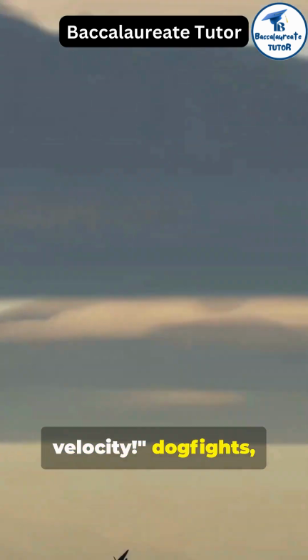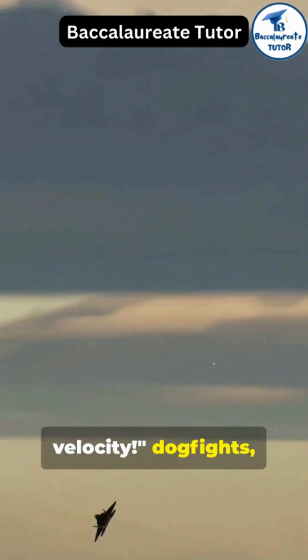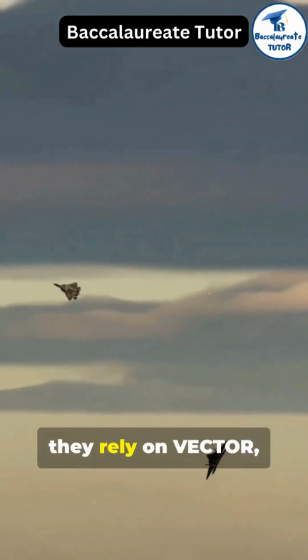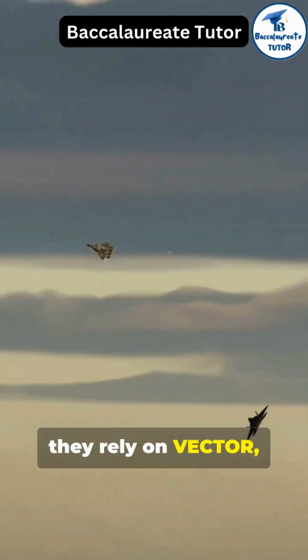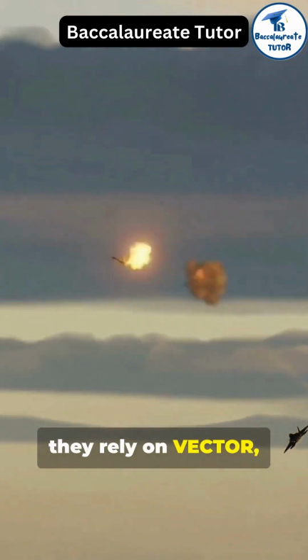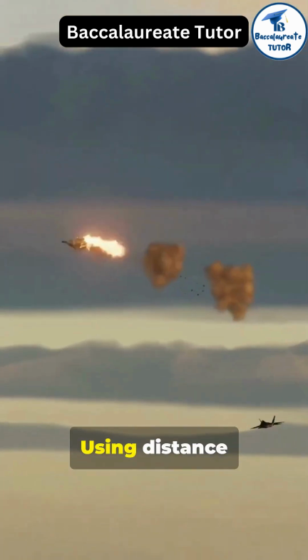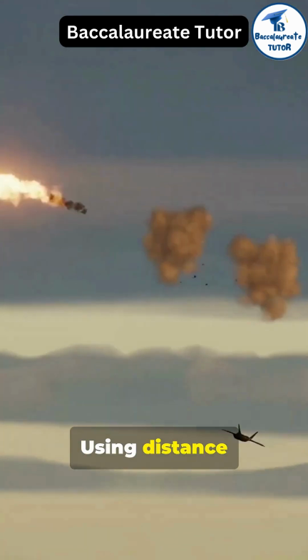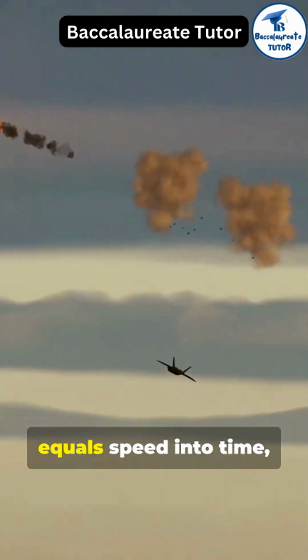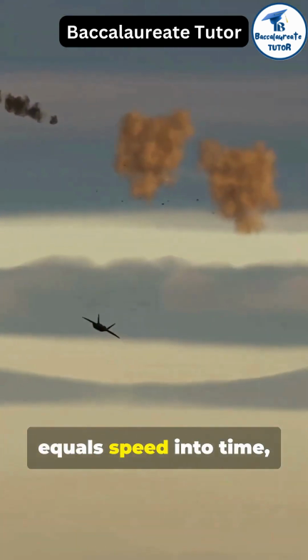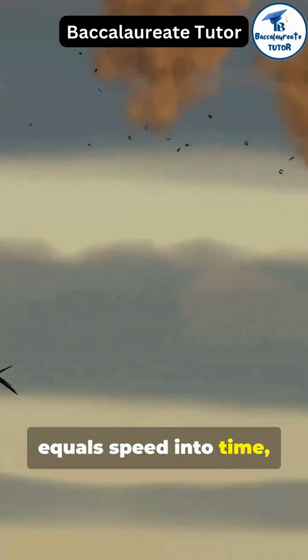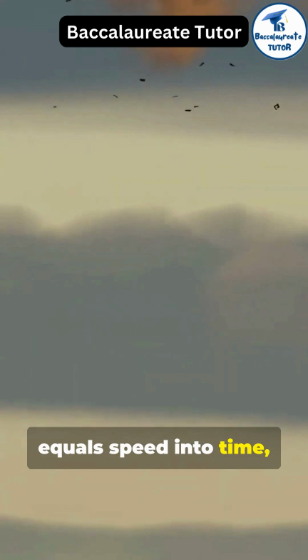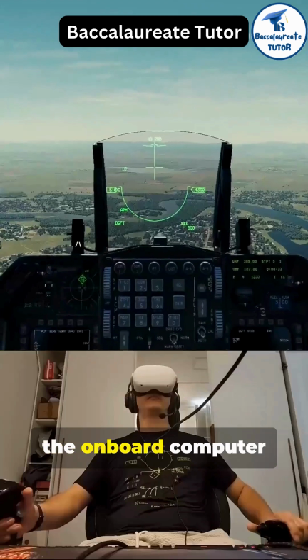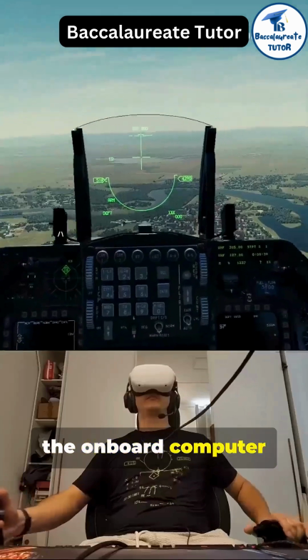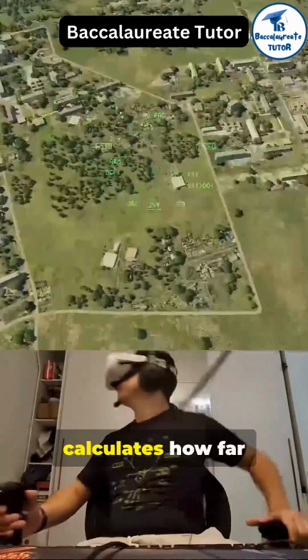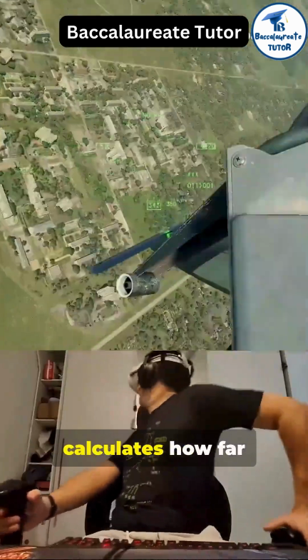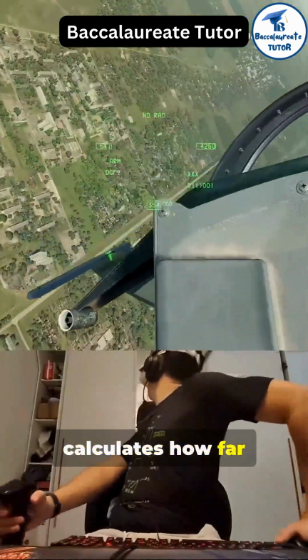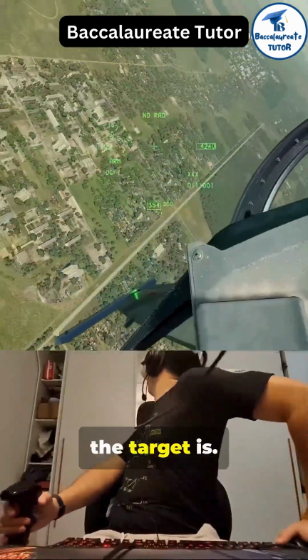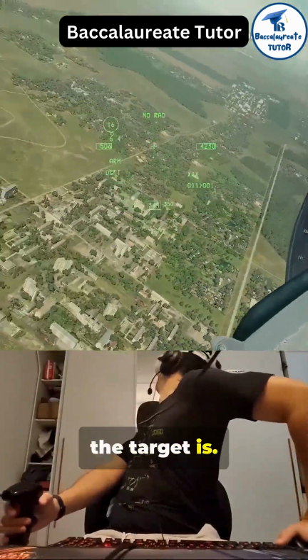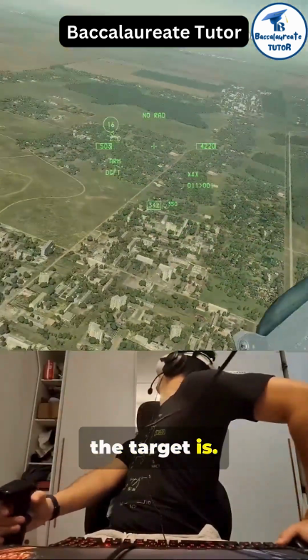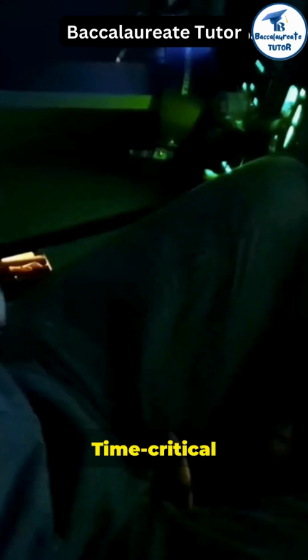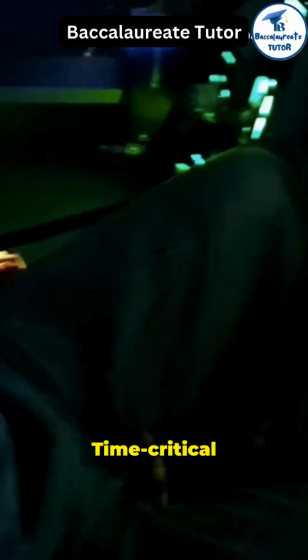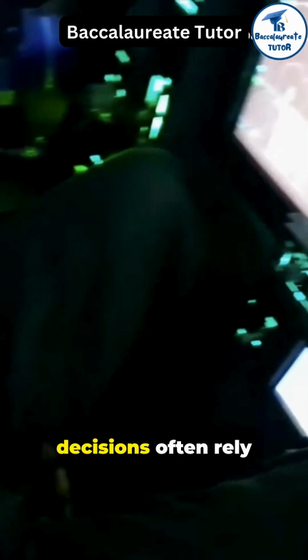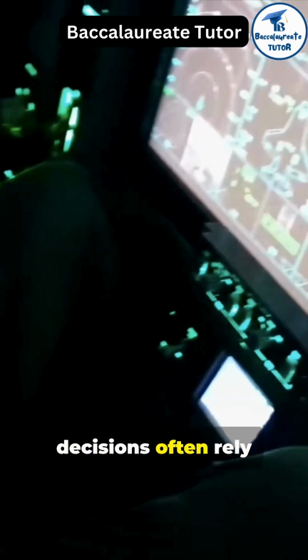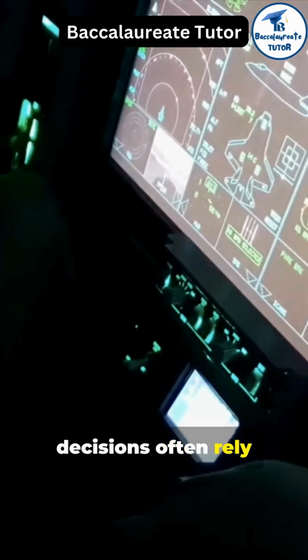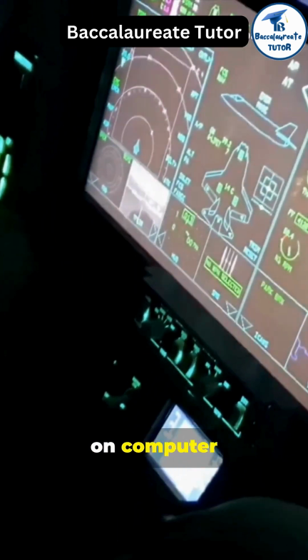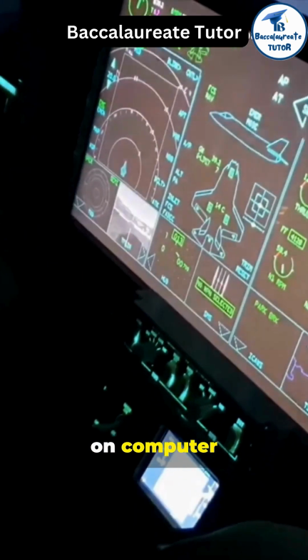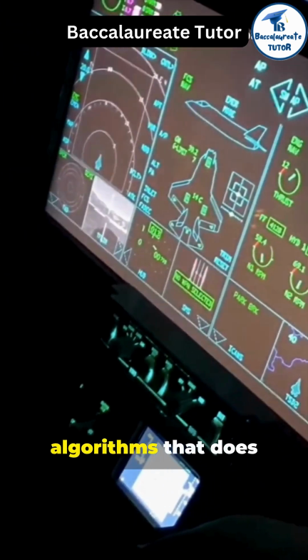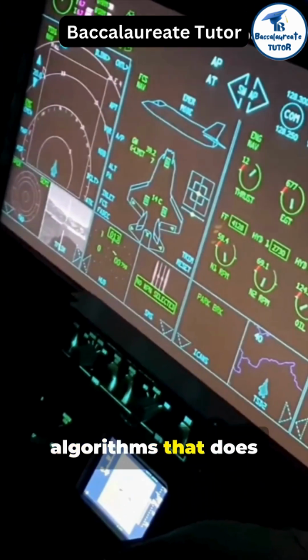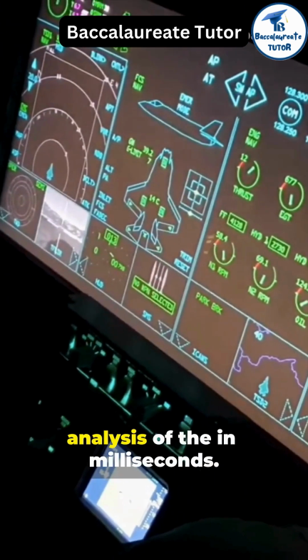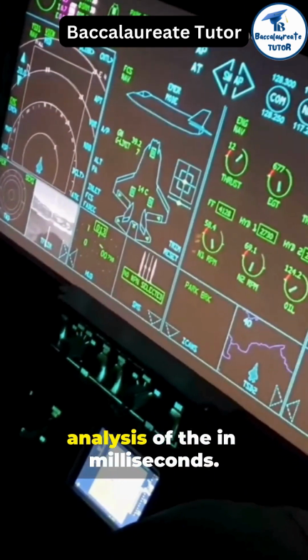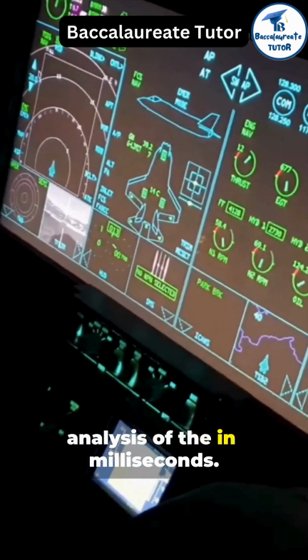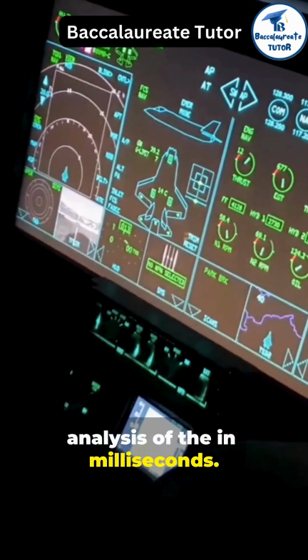Dogfights rely on vectors, using distance equals speed times time. The onboard computer calculates how far the target is. Time-critical decisions often rely on computer algorithms that analyze the situation in milliseconds.